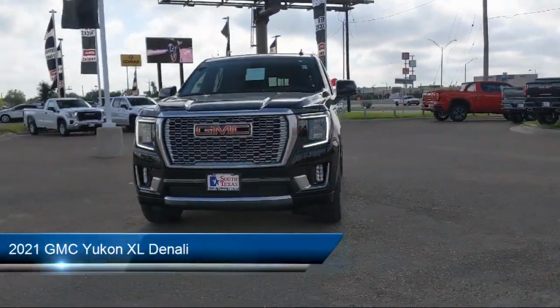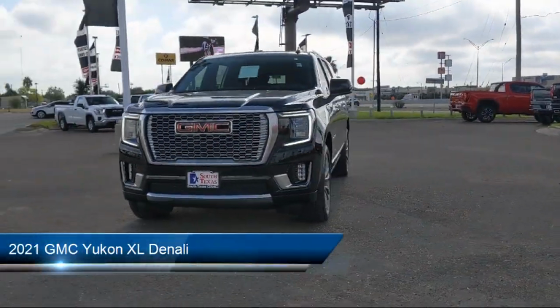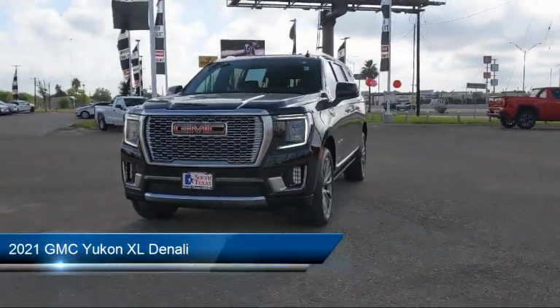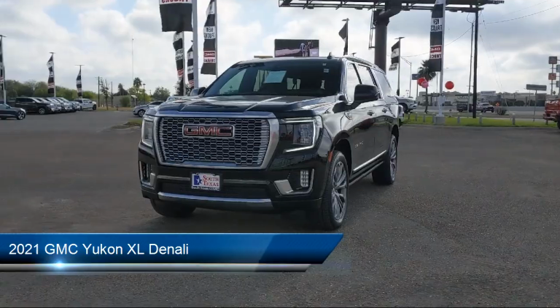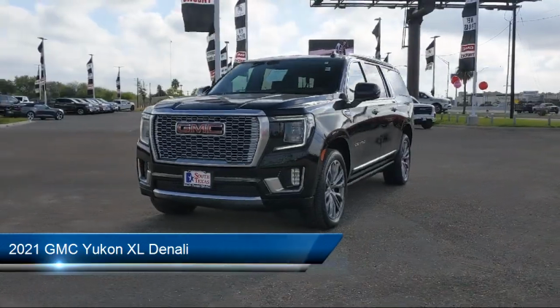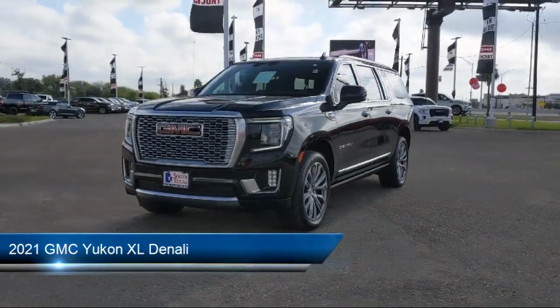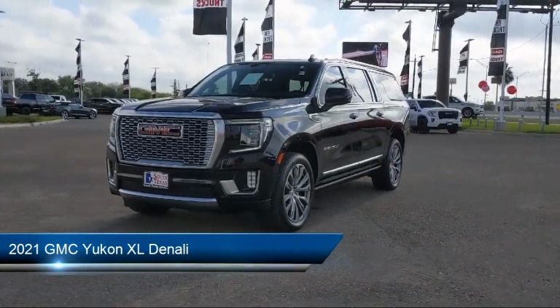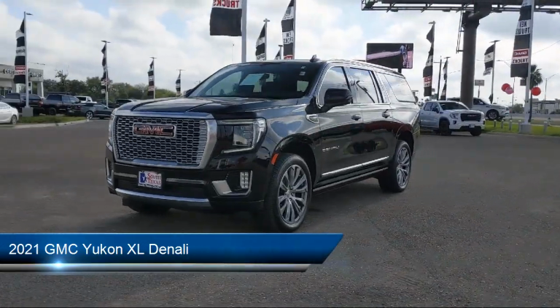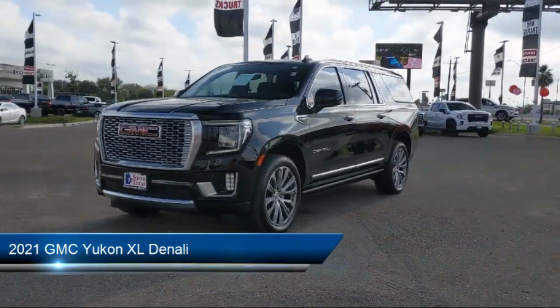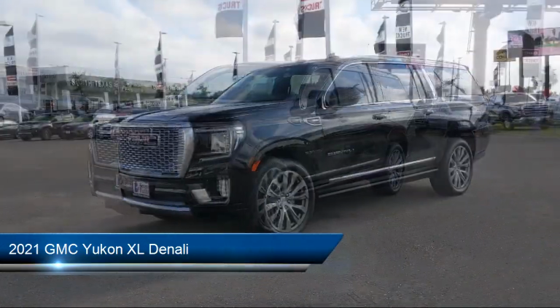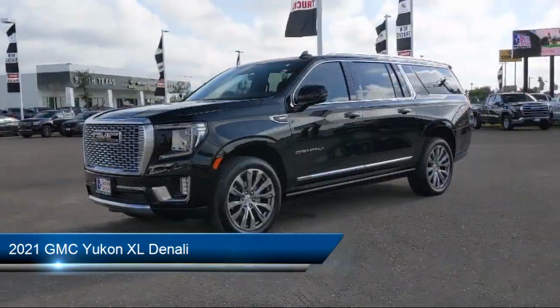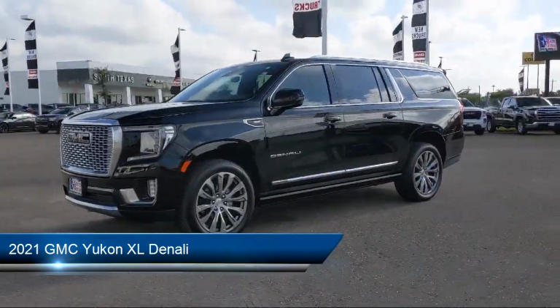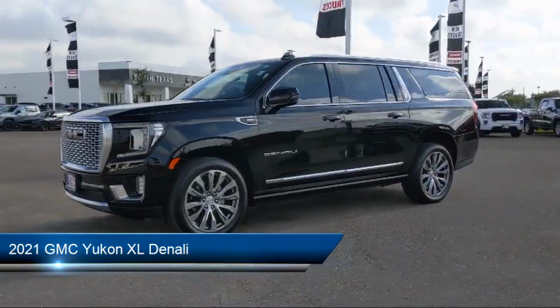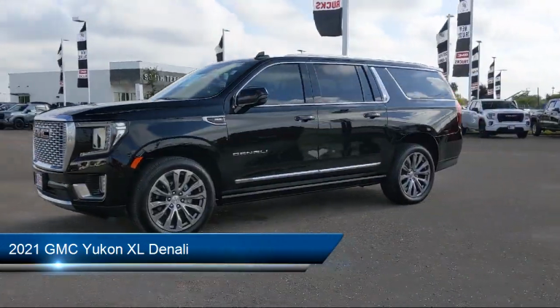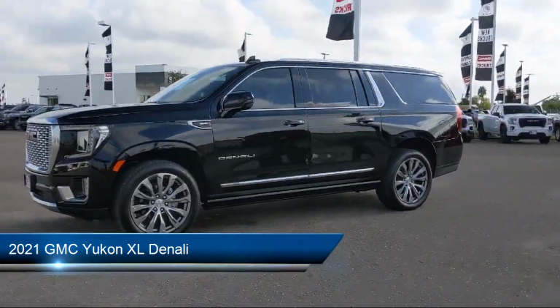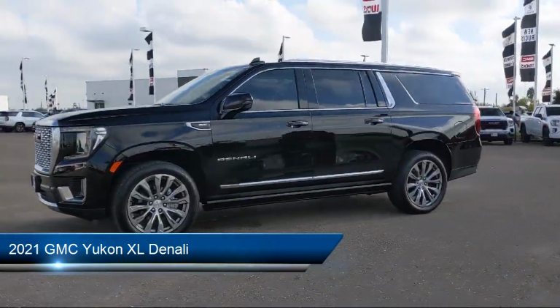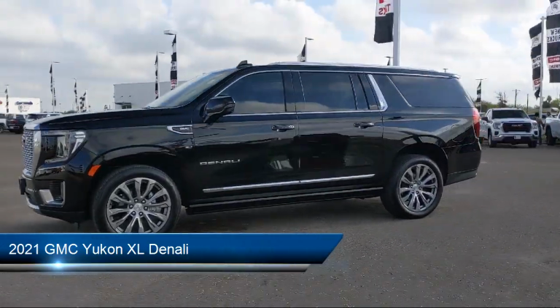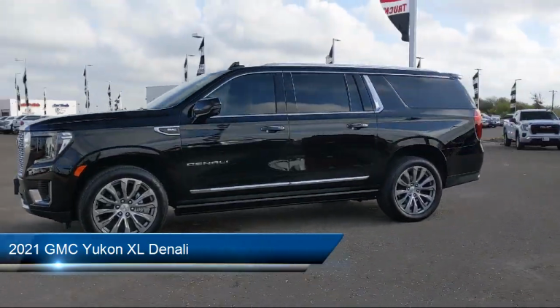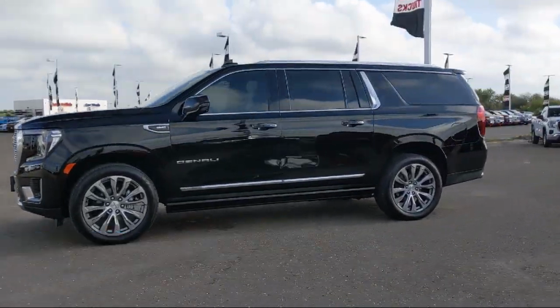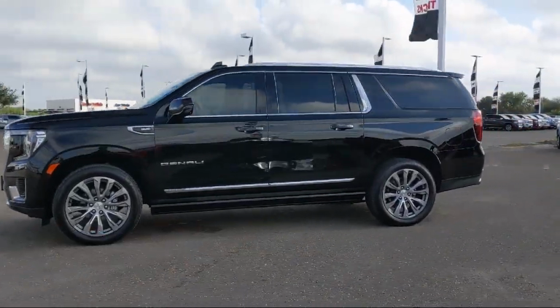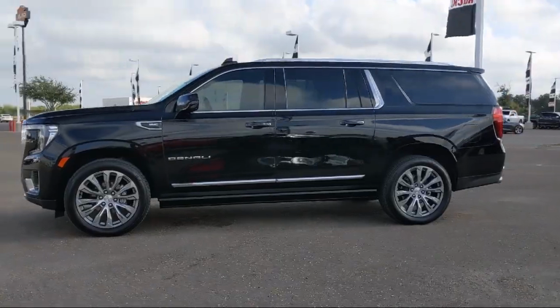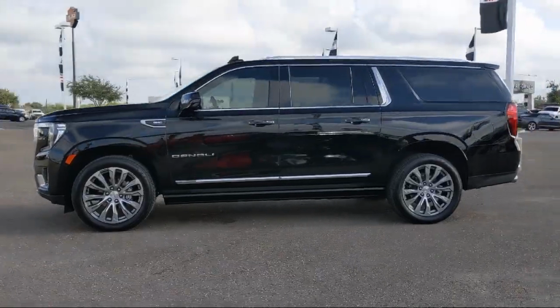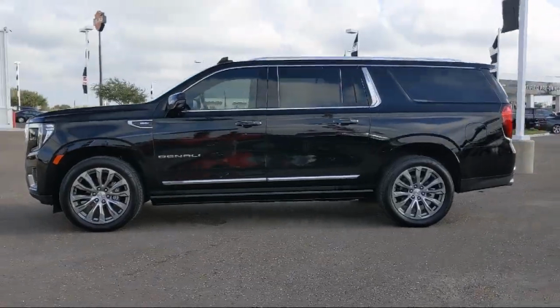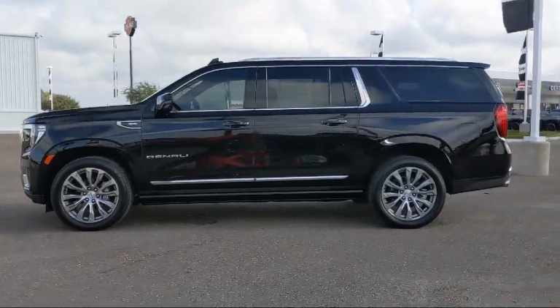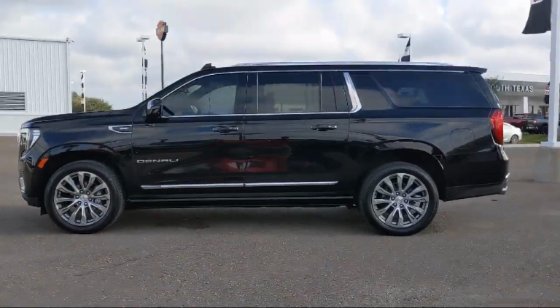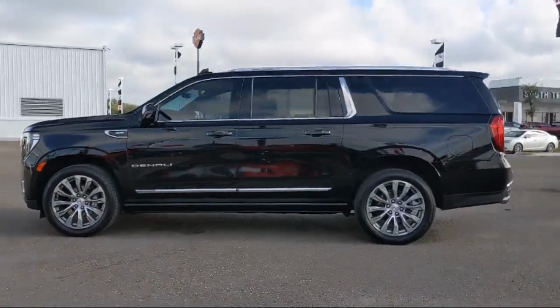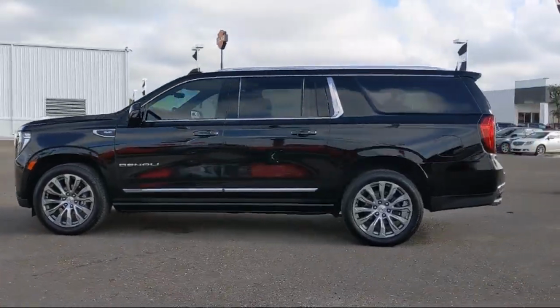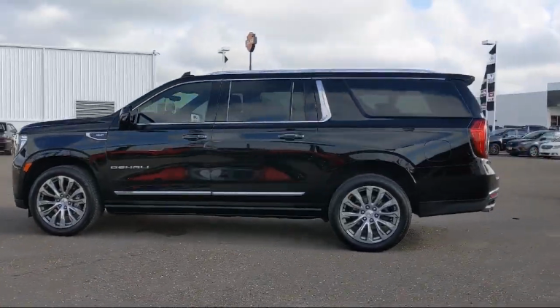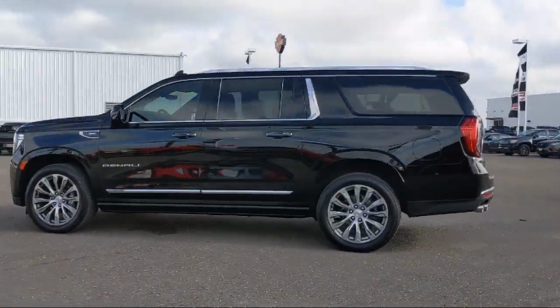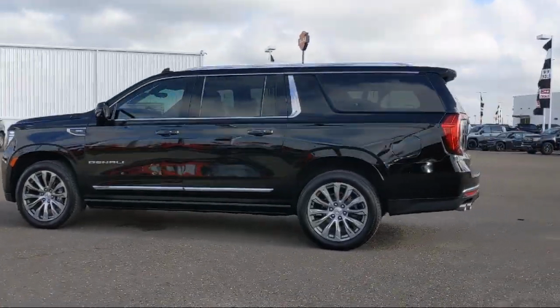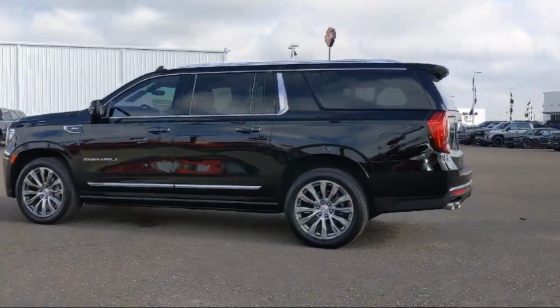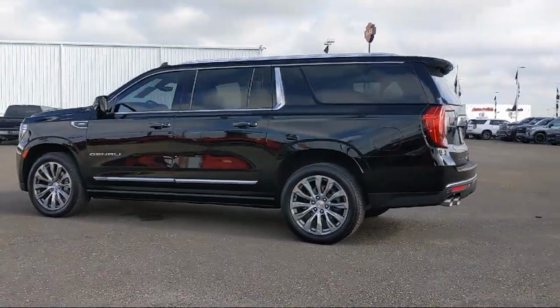This vehicle comes equipped with Smart Device Integration, Navigation, Blind Spot Monitor, Premium Sound System, Climate Control, and a Tow Package.